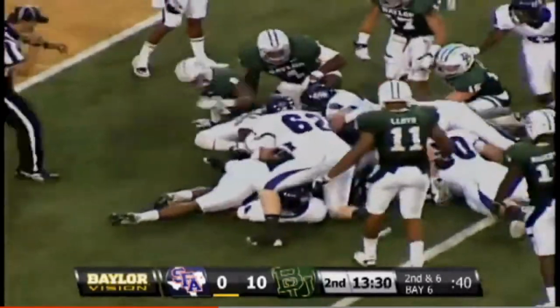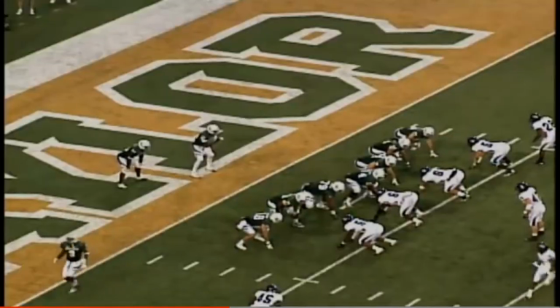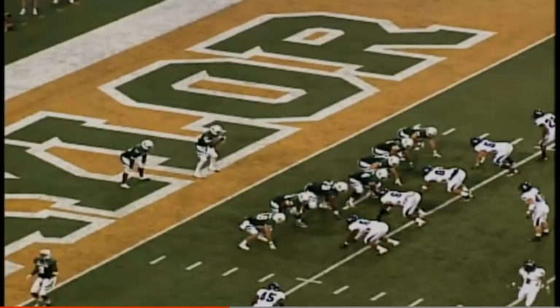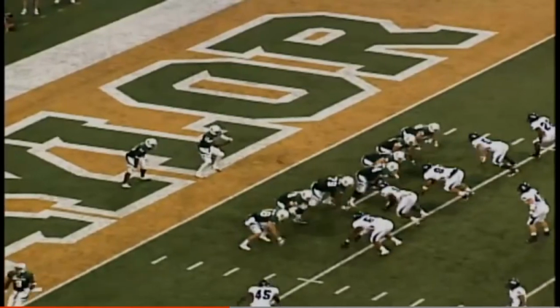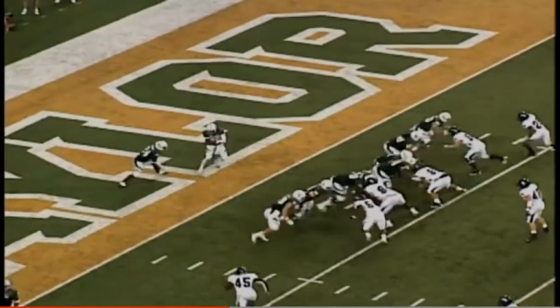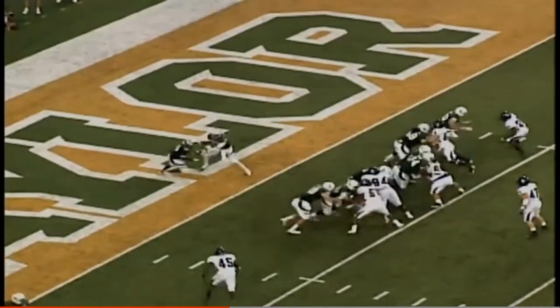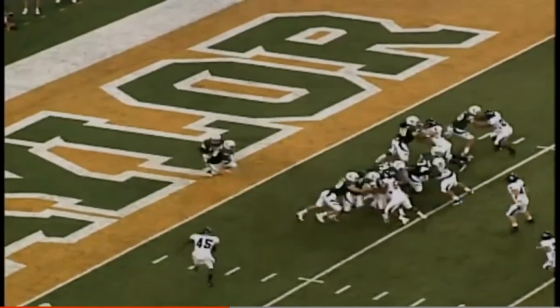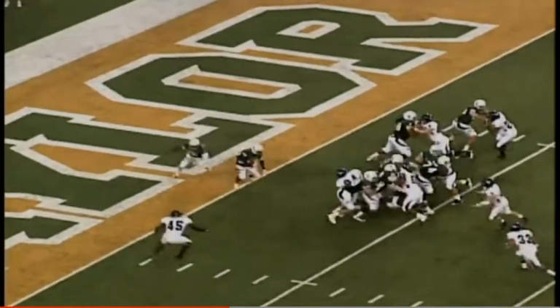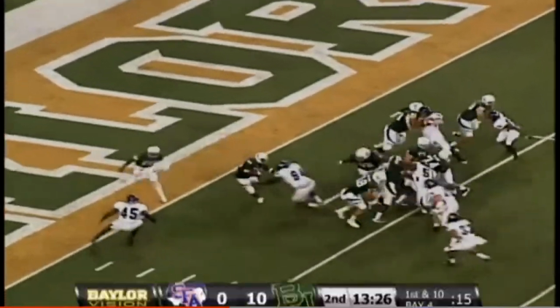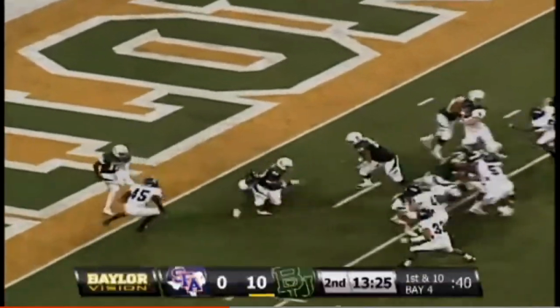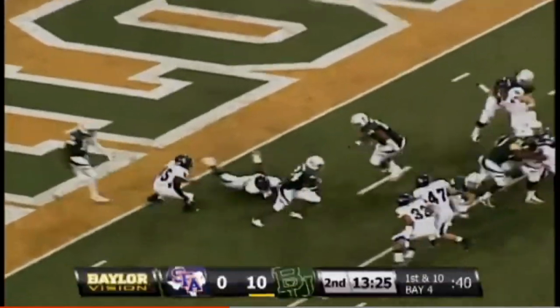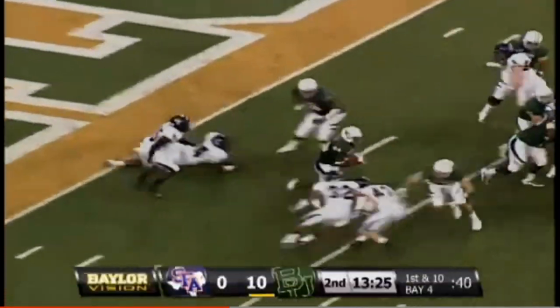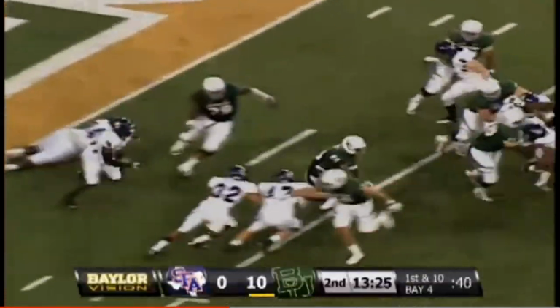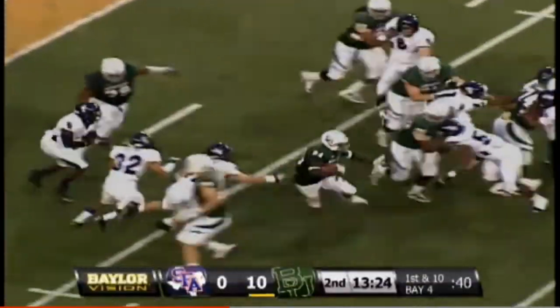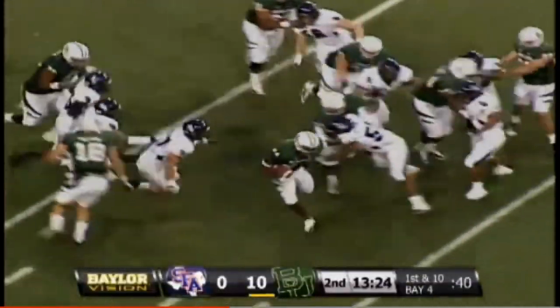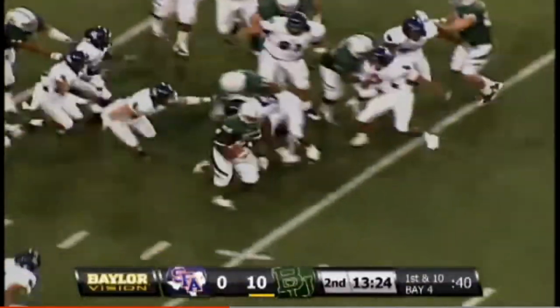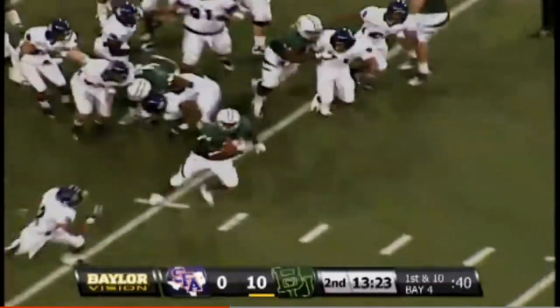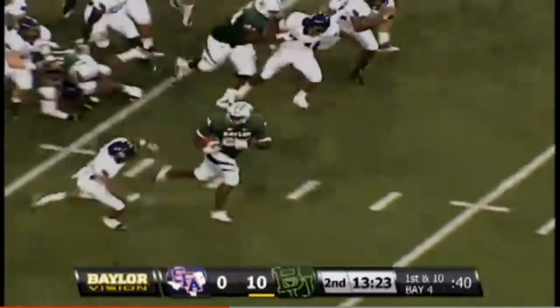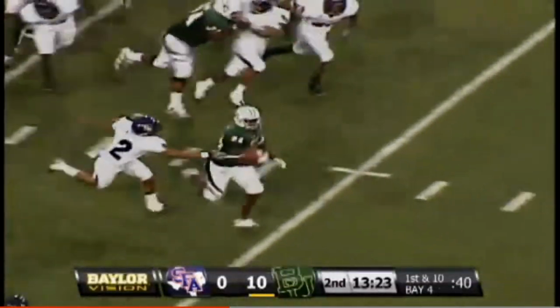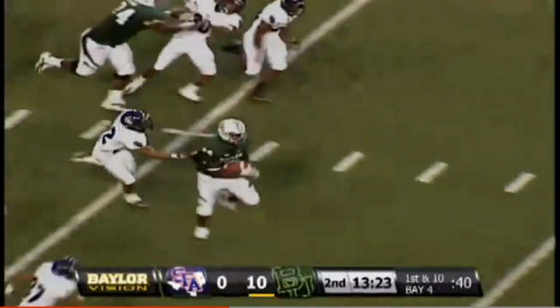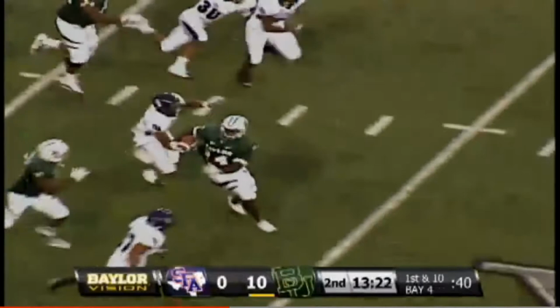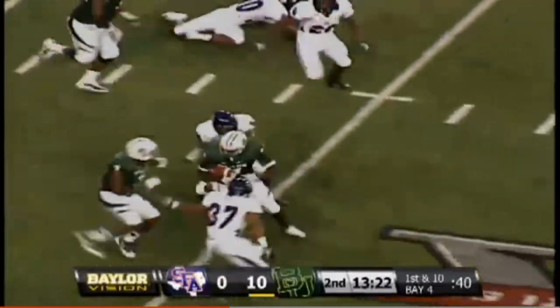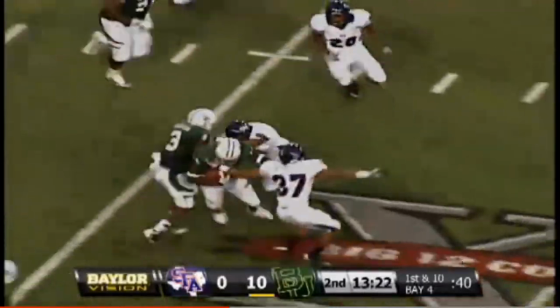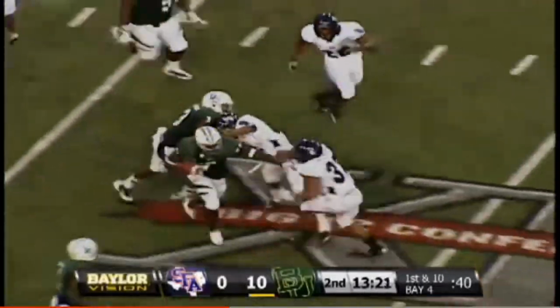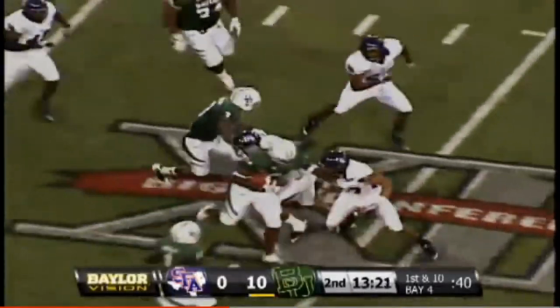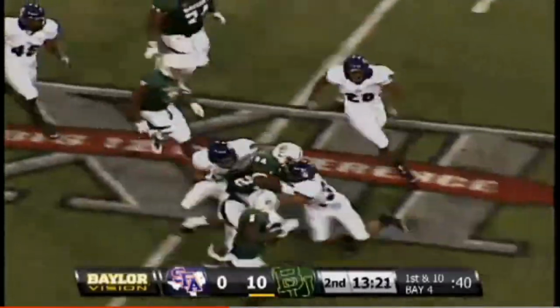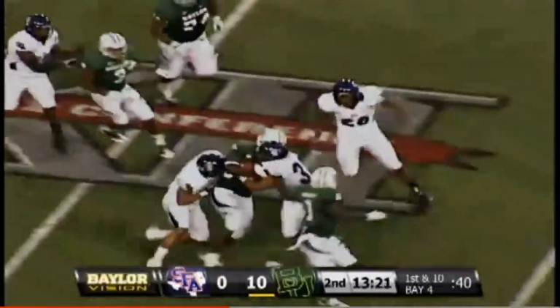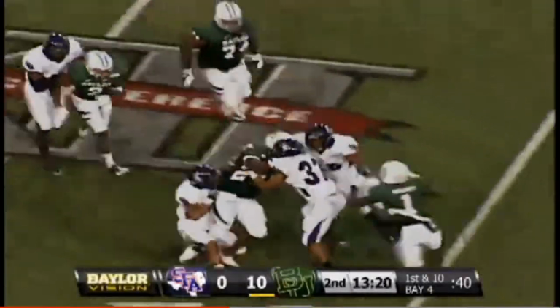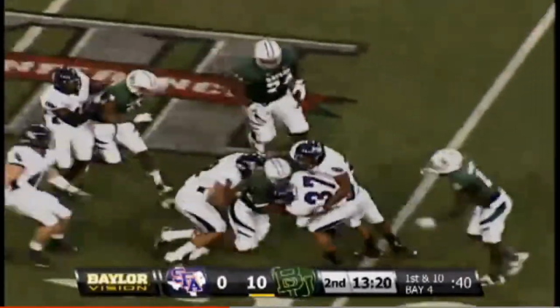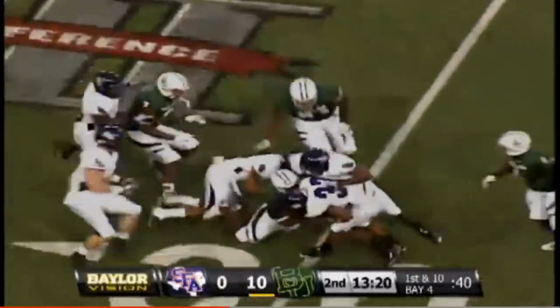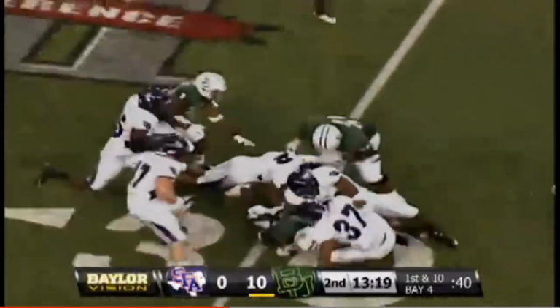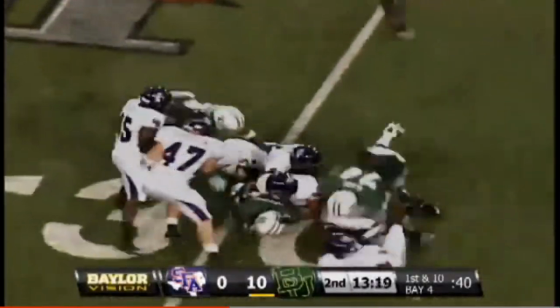After the fumble recovery, Griffin in the shotgun in his end zone — takes the snap, gives to Tanaway. Out to the 10, 15, 20 — Tanaway still on his feet, he's out to the 30.